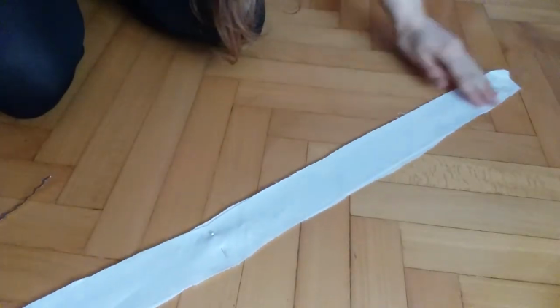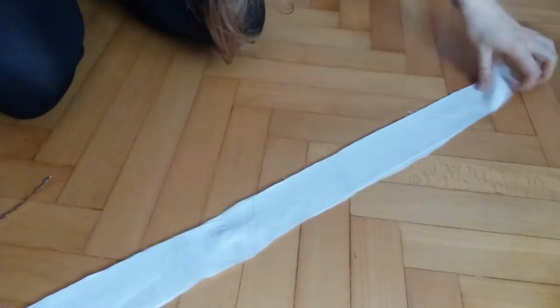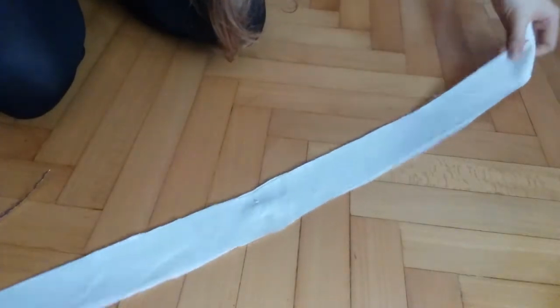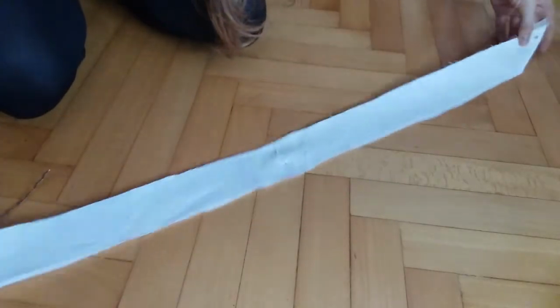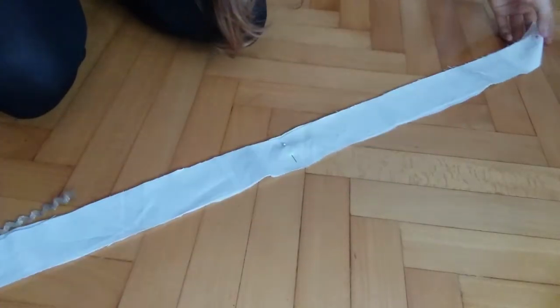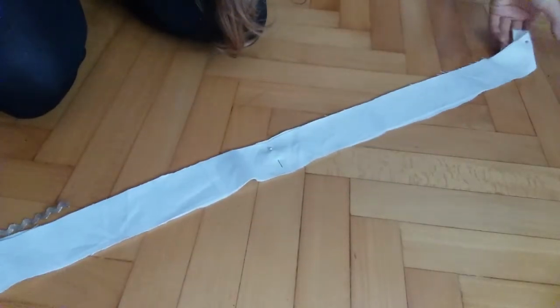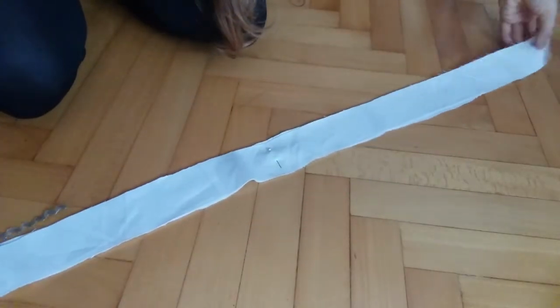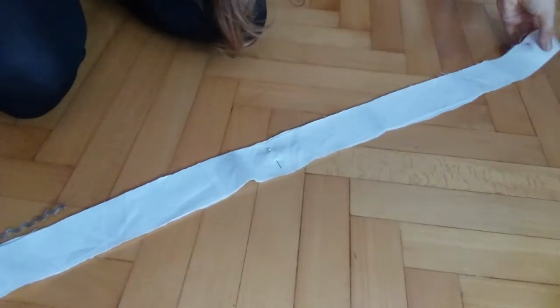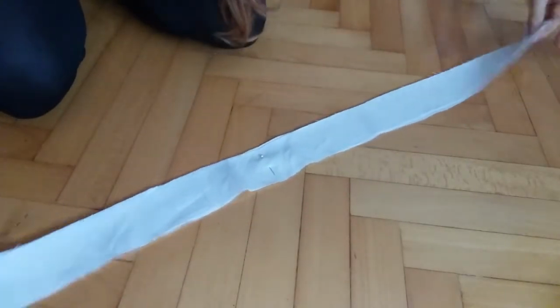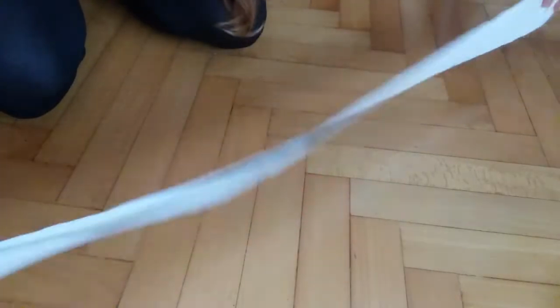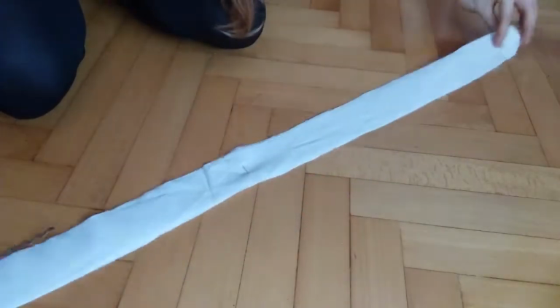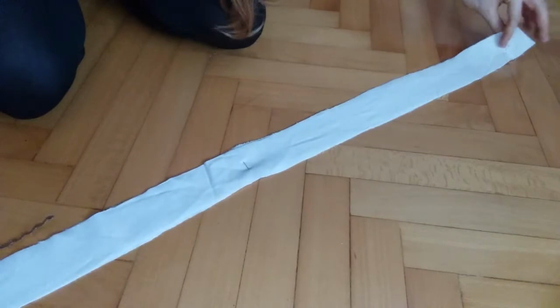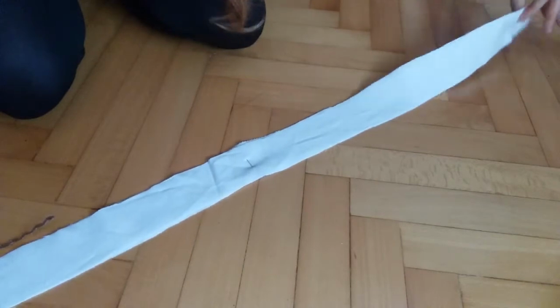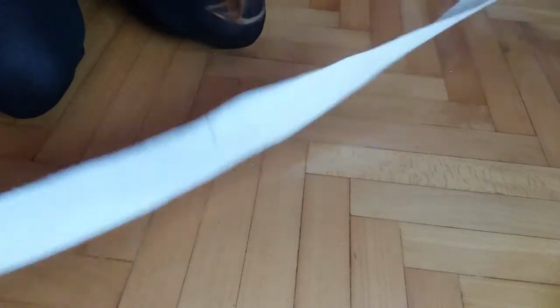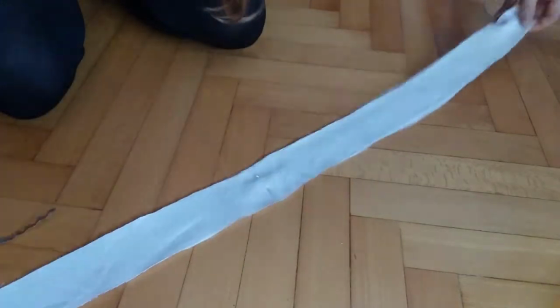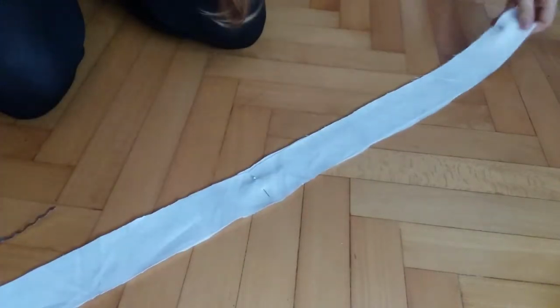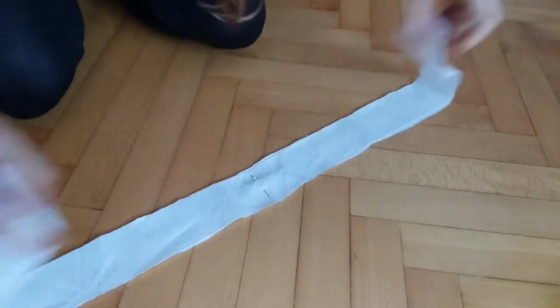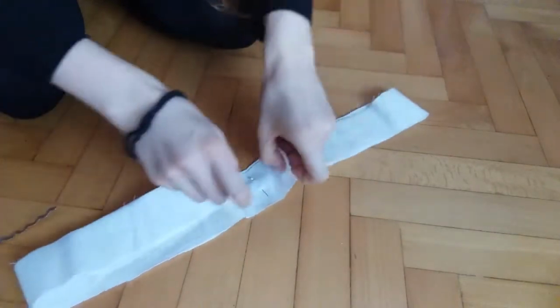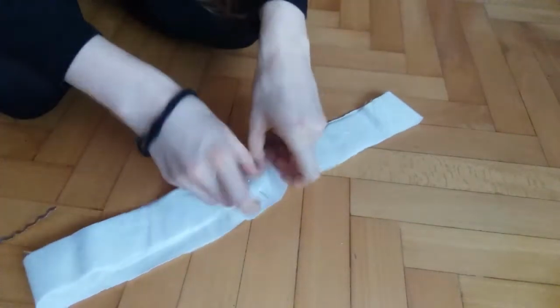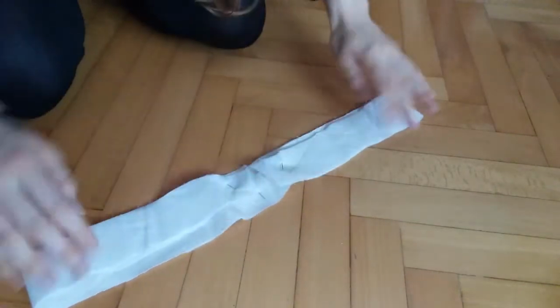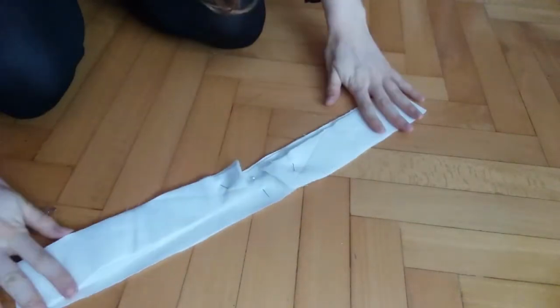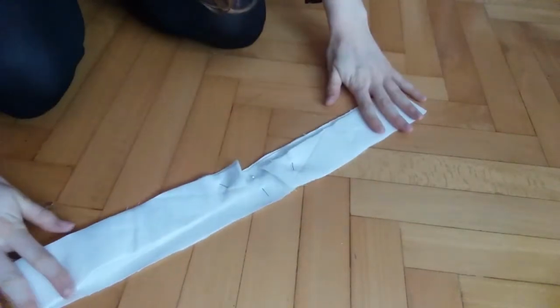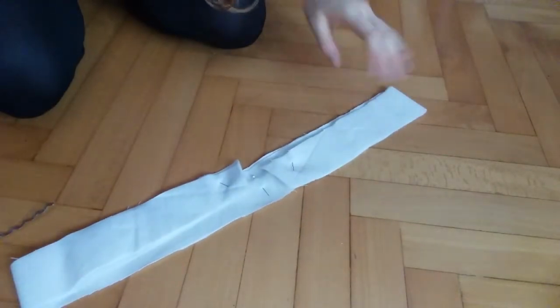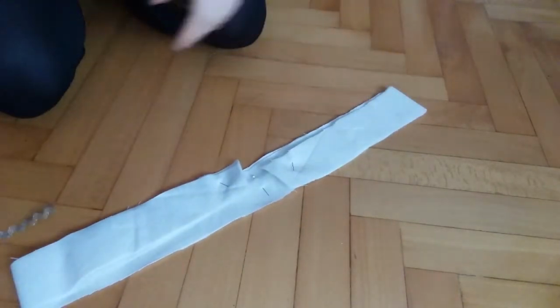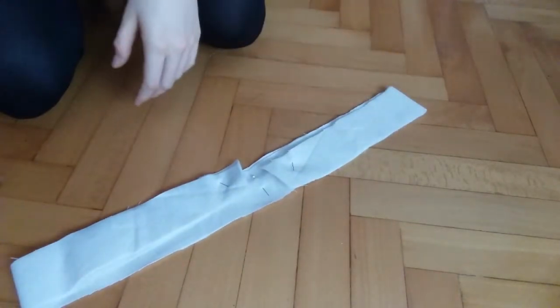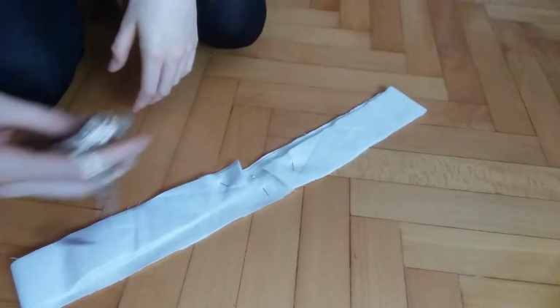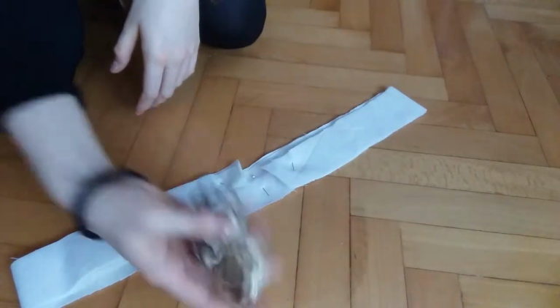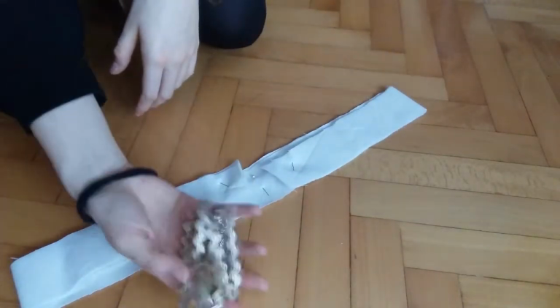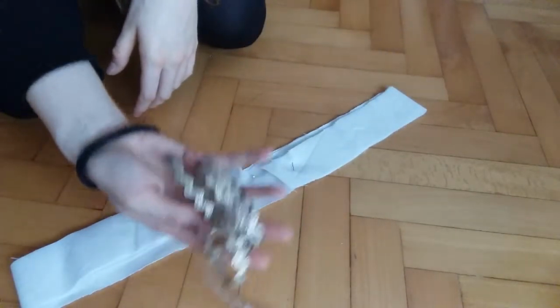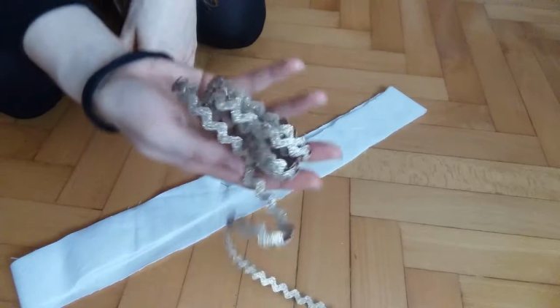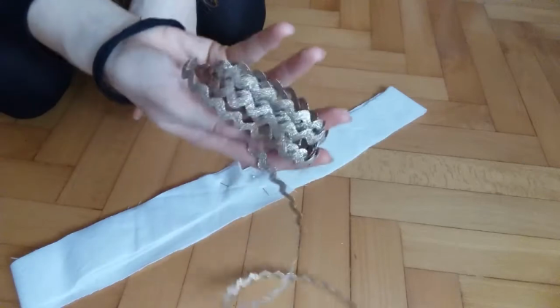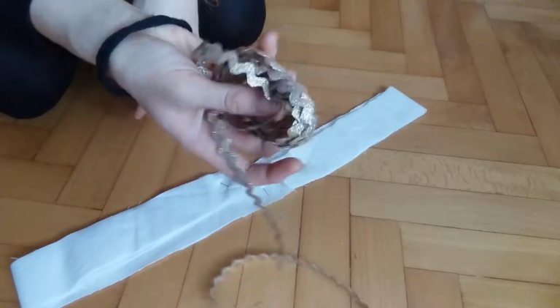First I cut two long strips of cream cotton twill, the same as I used for the dress, and sewed them together, then added the shiny gold tape around the sides.